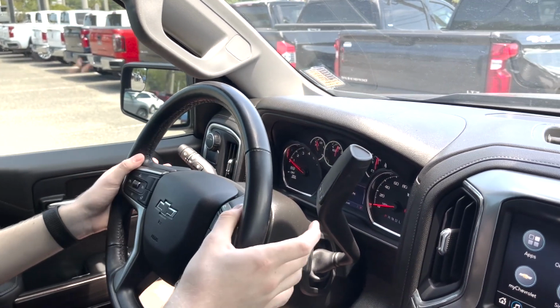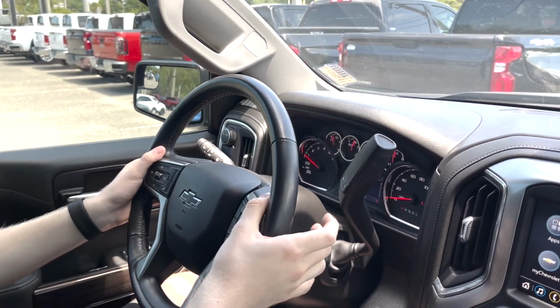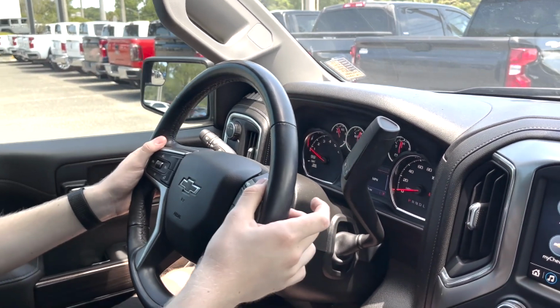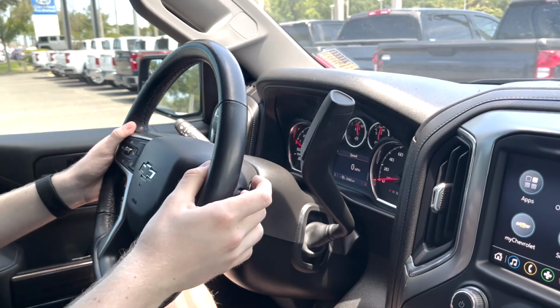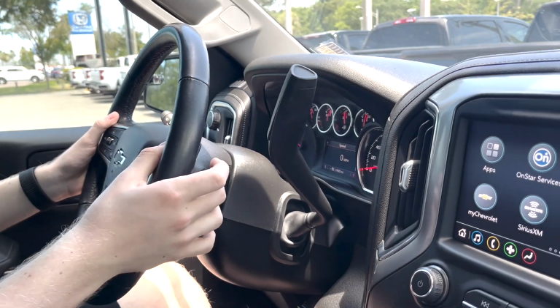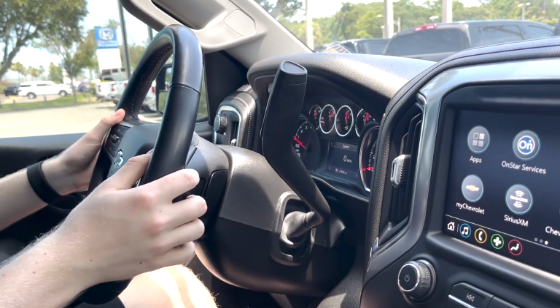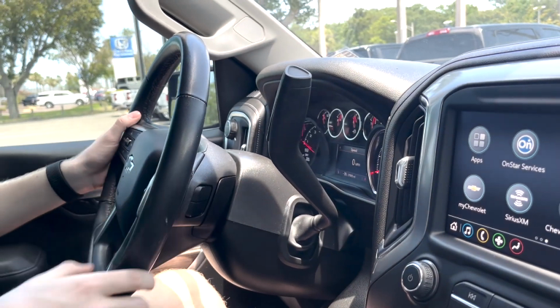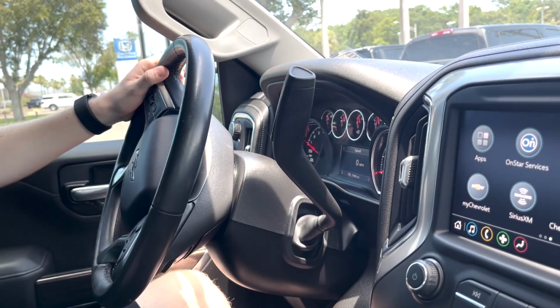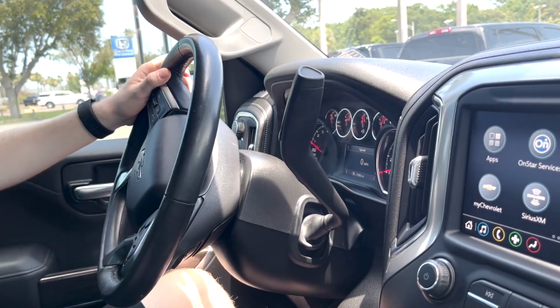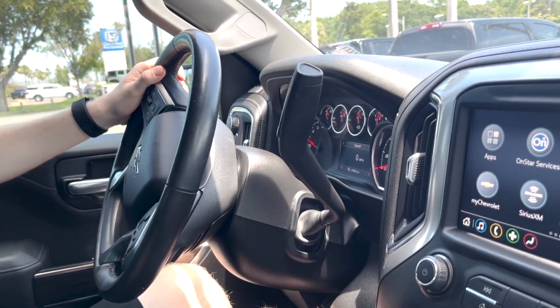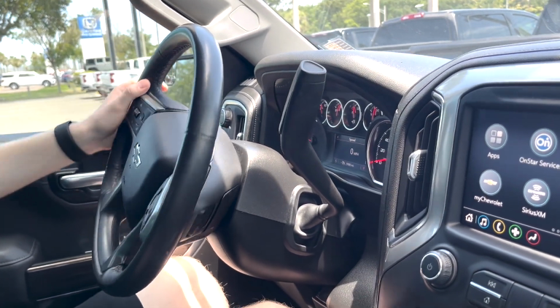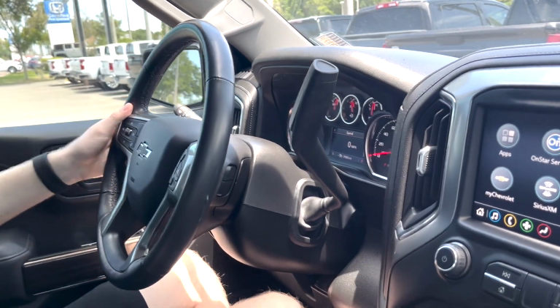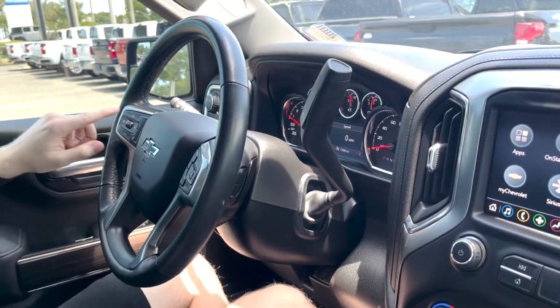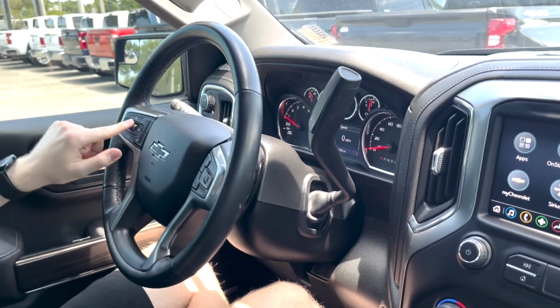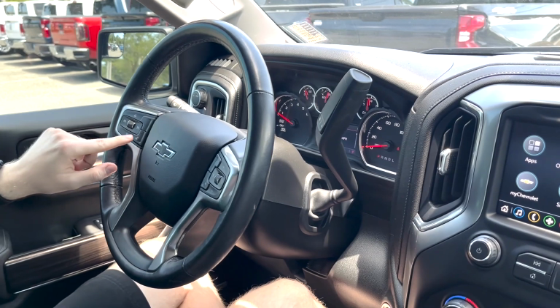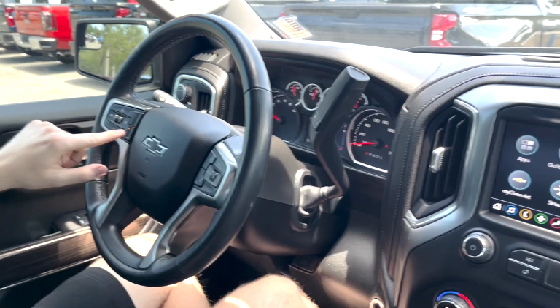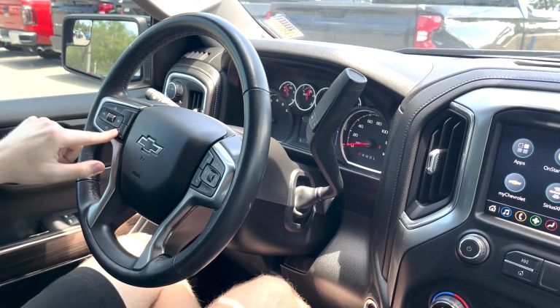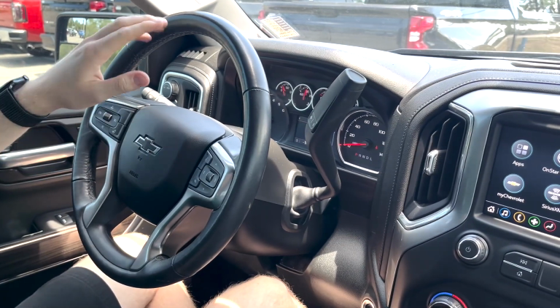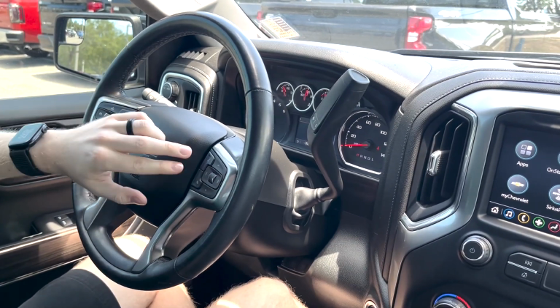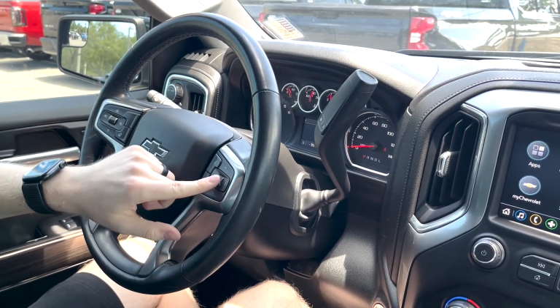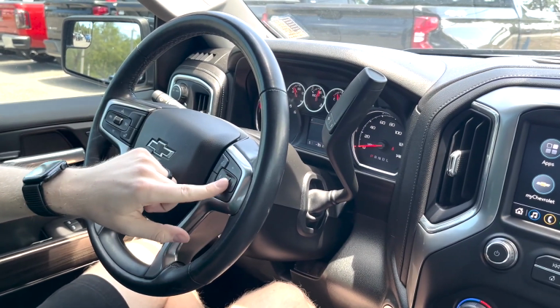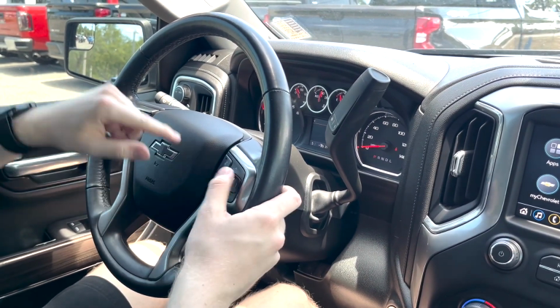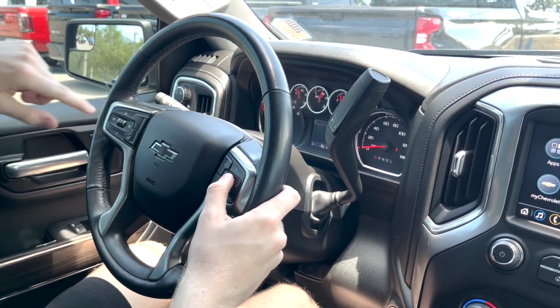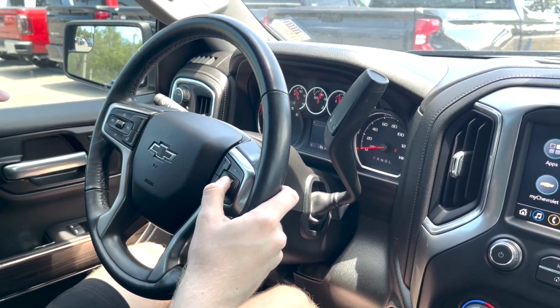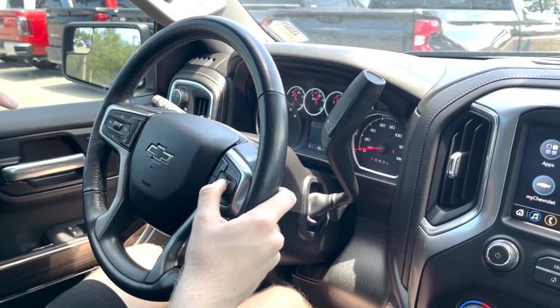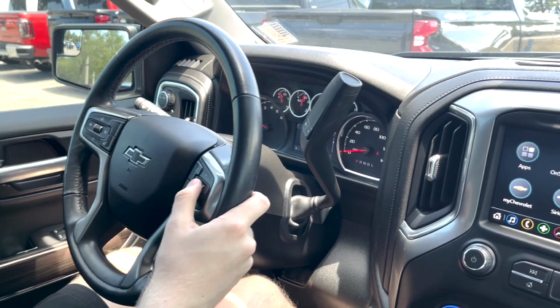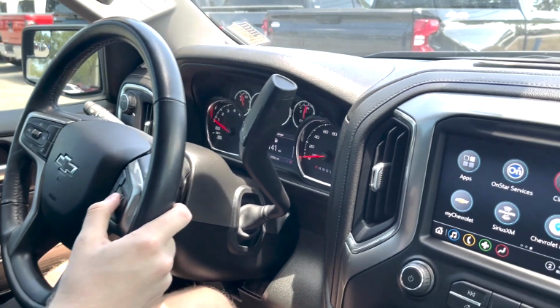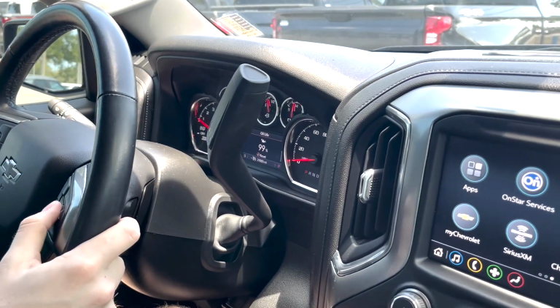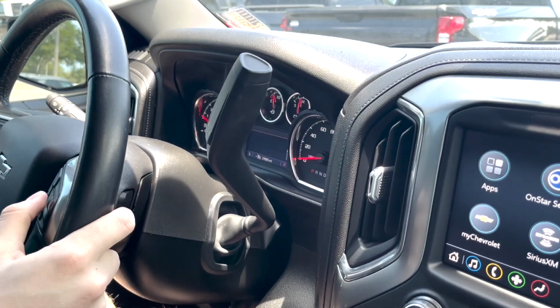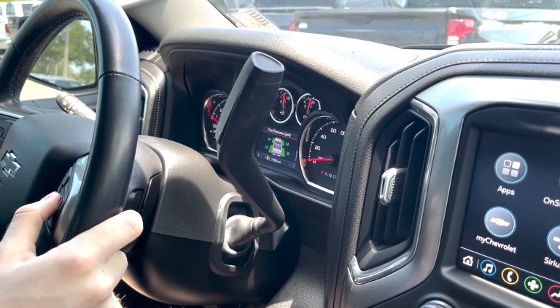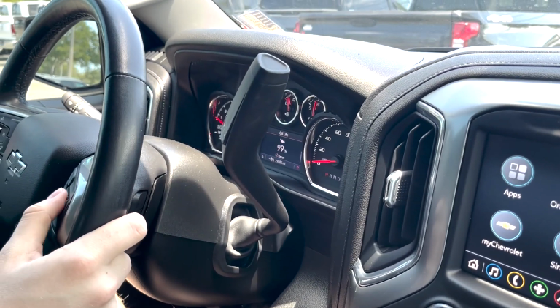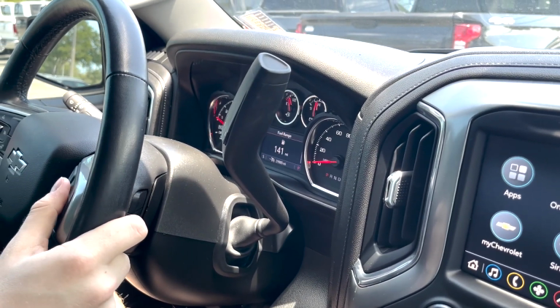You have audio controls in the back of the steering wheel so you can raise or lower the volume, change the station, or skip a song. Cruise control settings are here as well as a heated steering wheel. You can use this dial right here to change the screen of your driver information center to see all the different information about the vehicle that you need.